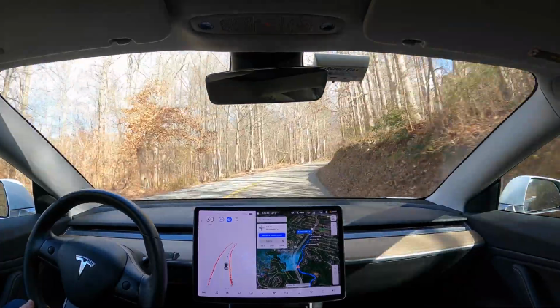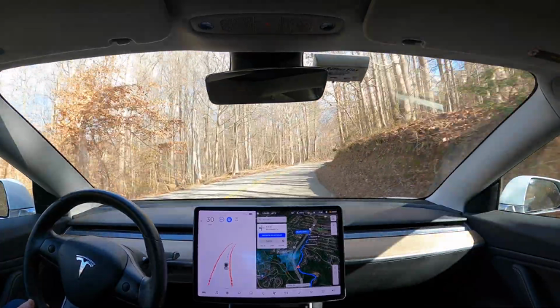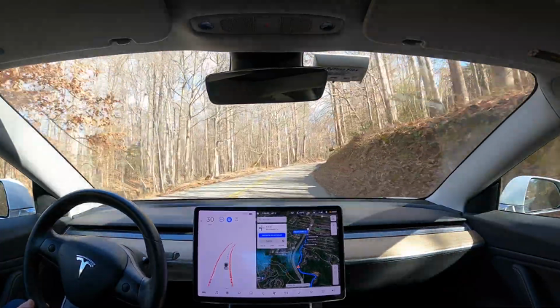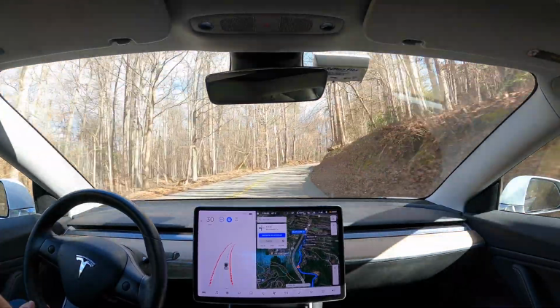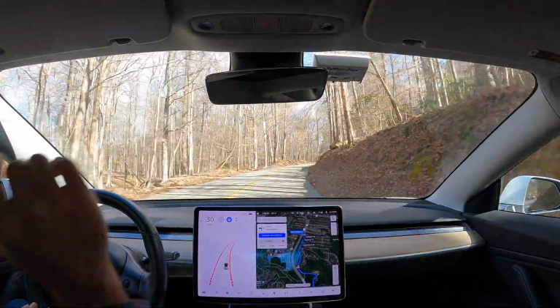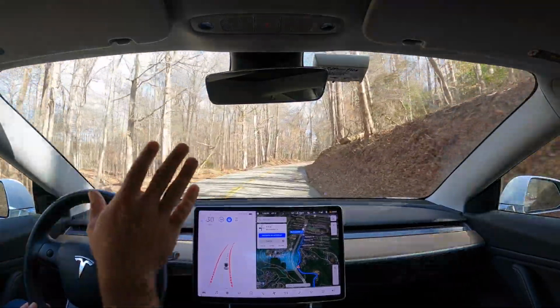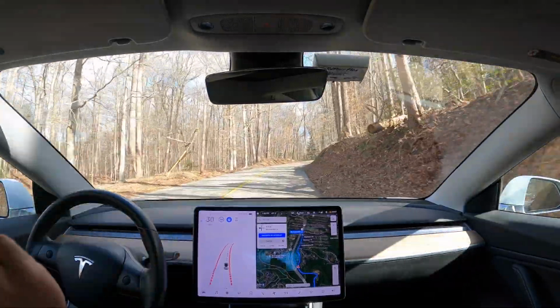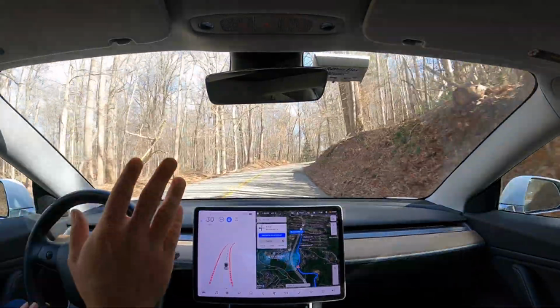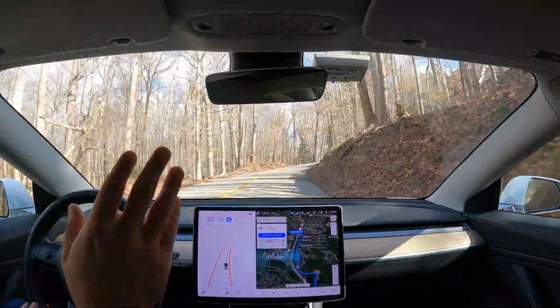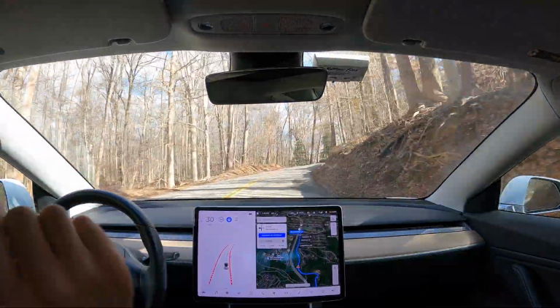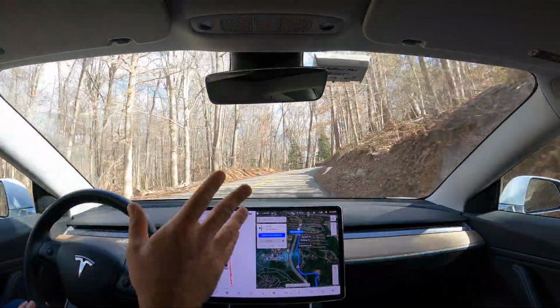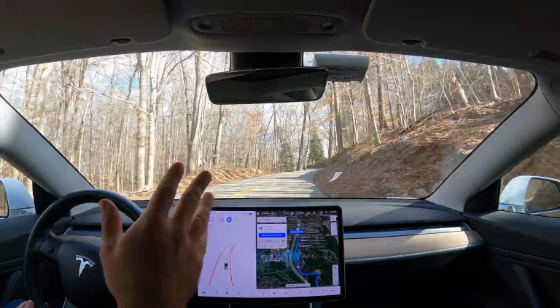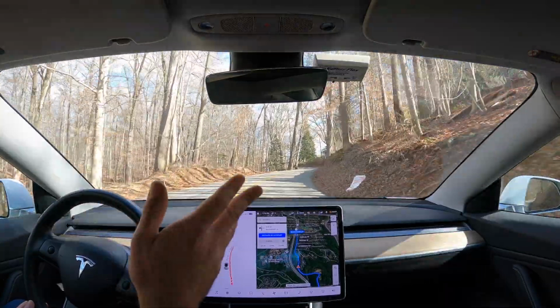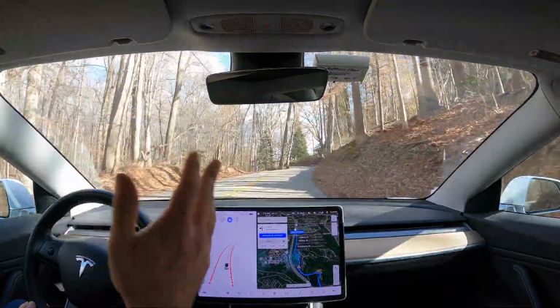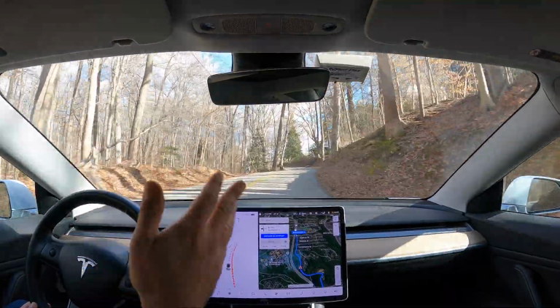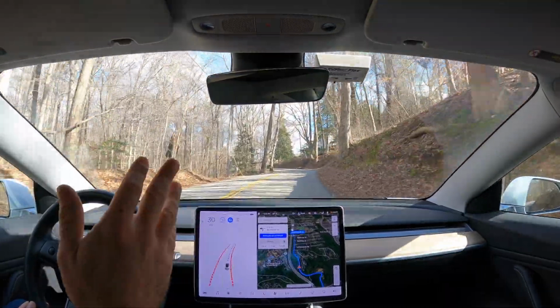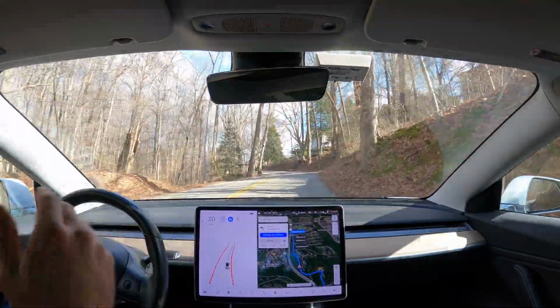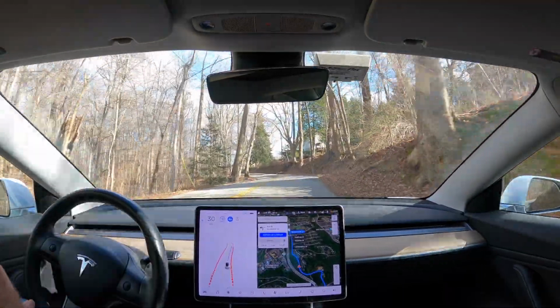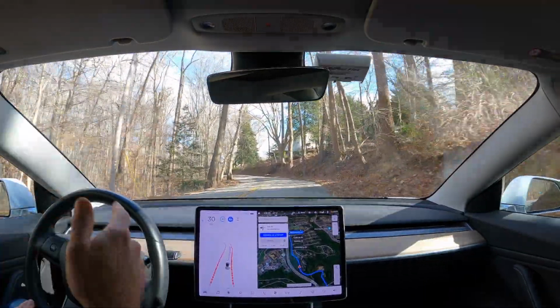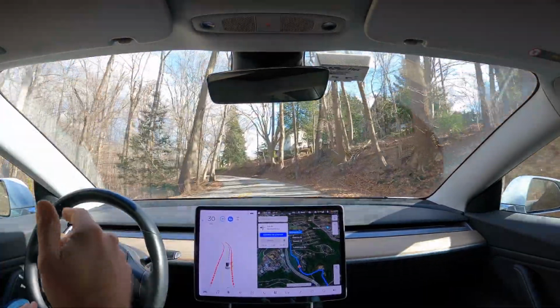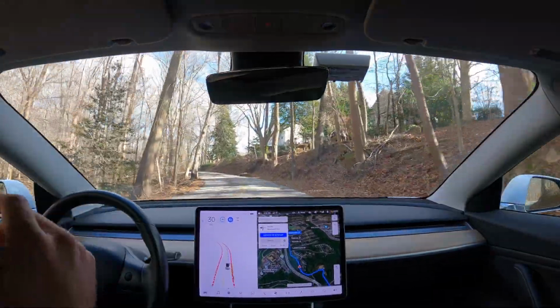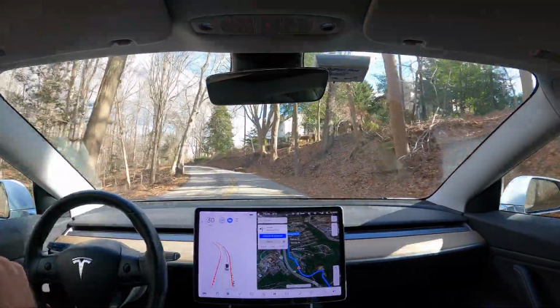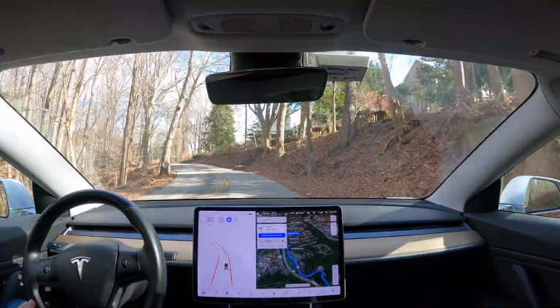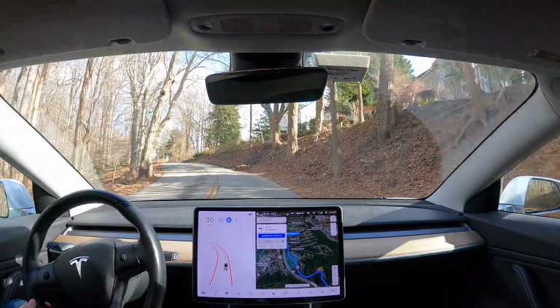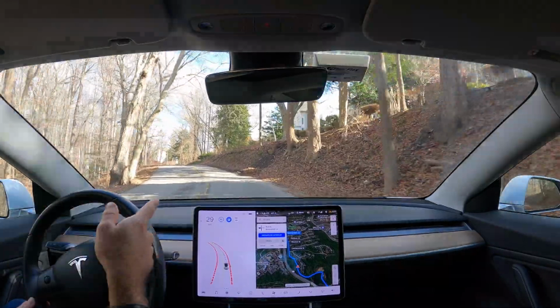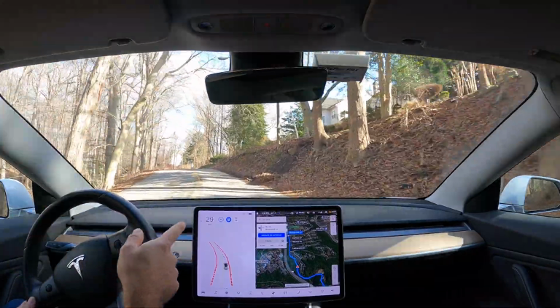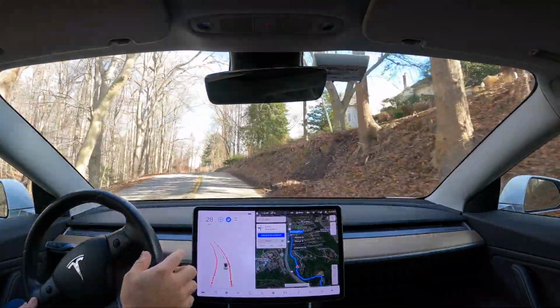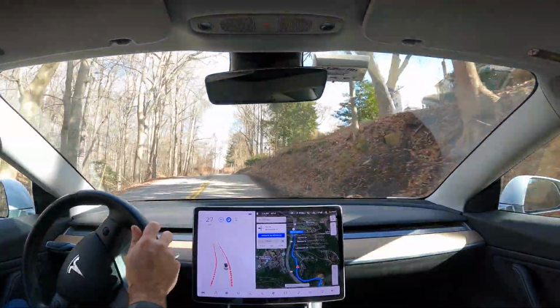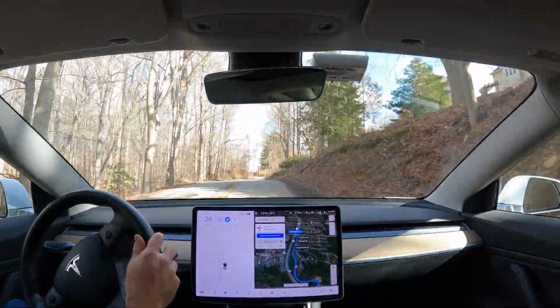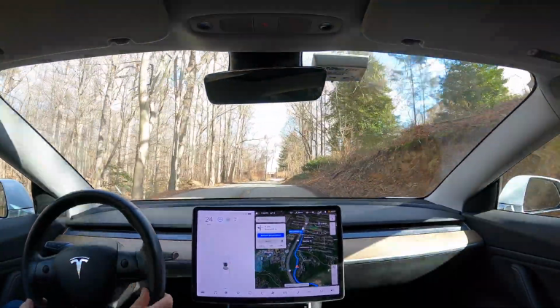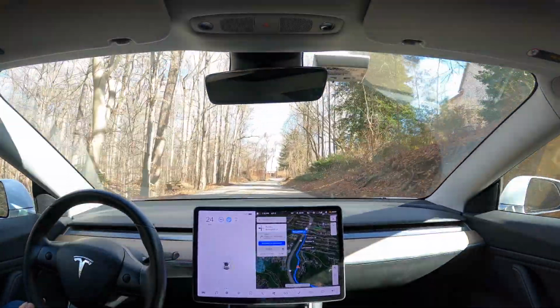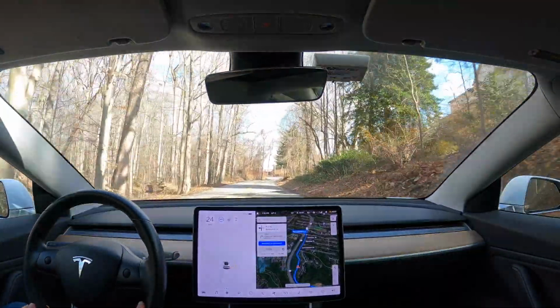Here's something I'll probably write to the team about: right now the advisory speed limits shown in yellow — they're not really limits, they're advisory speeds, like for off-ramps.